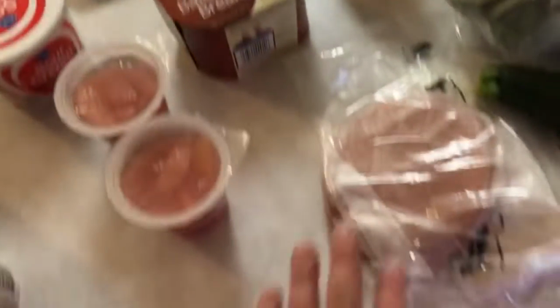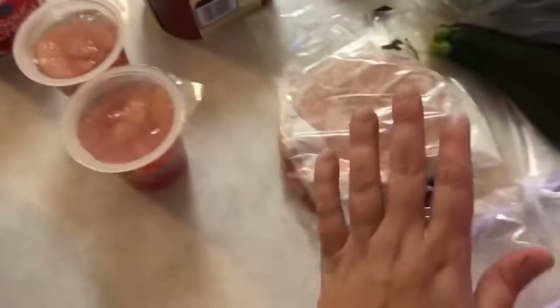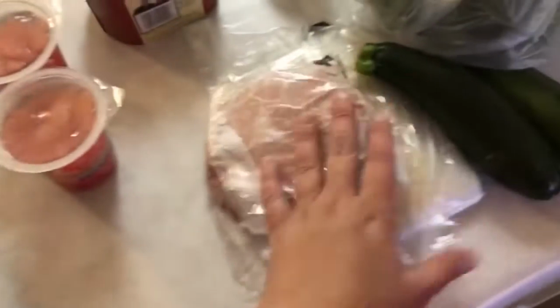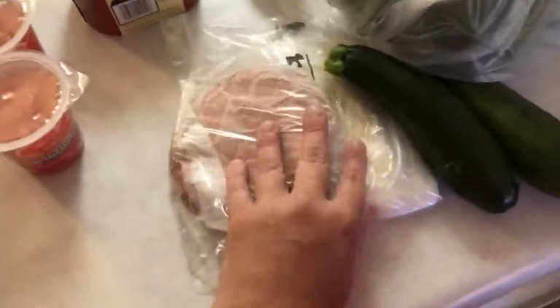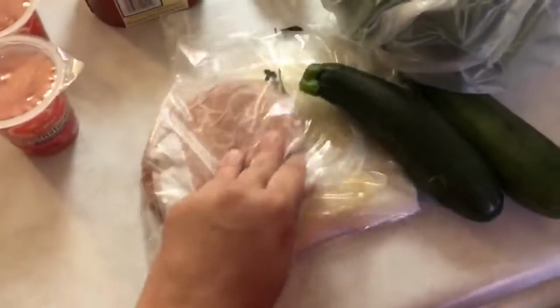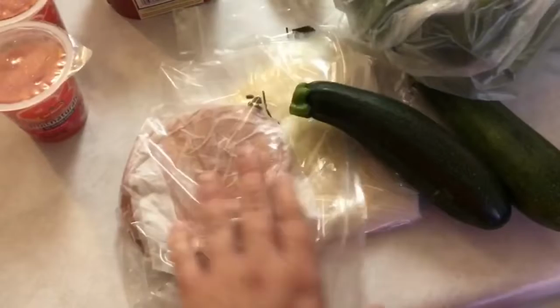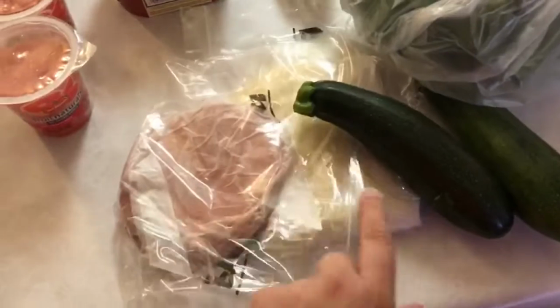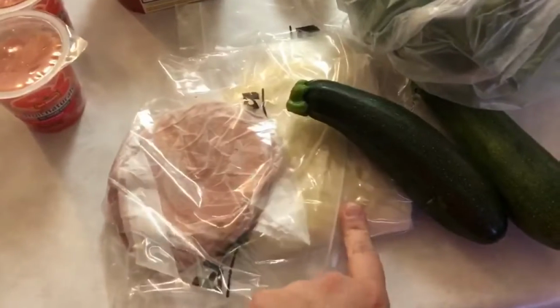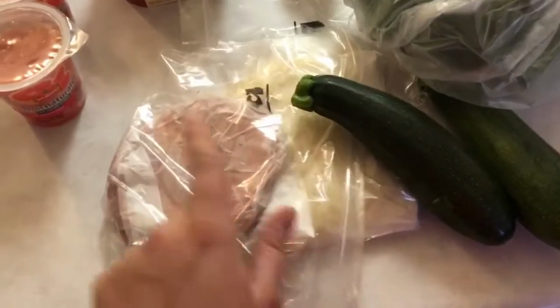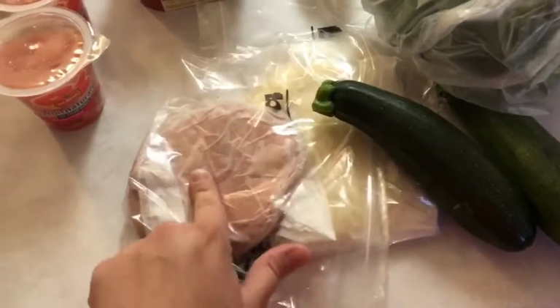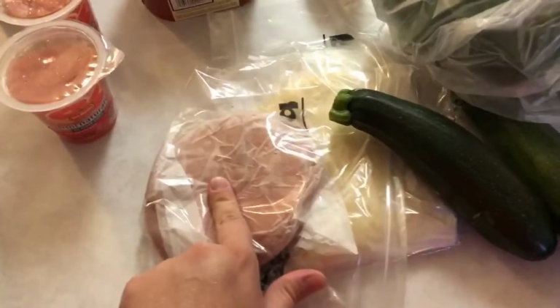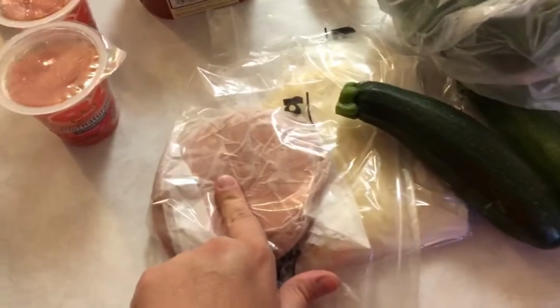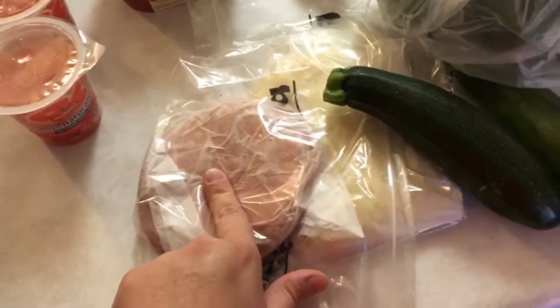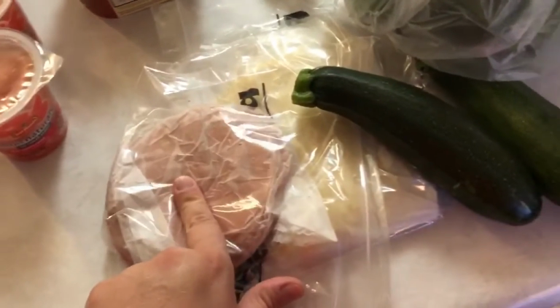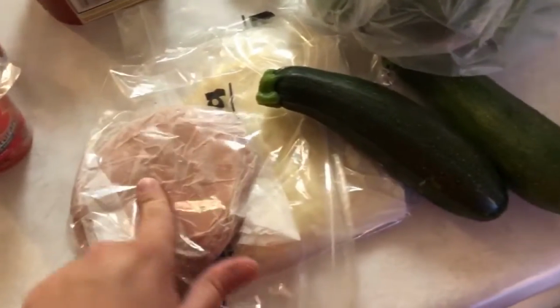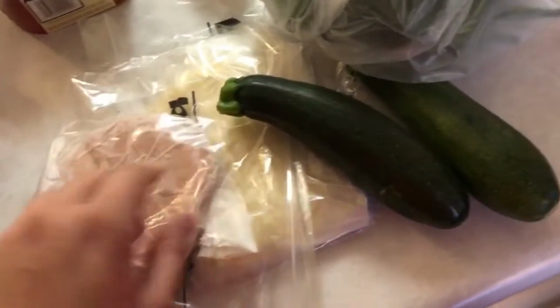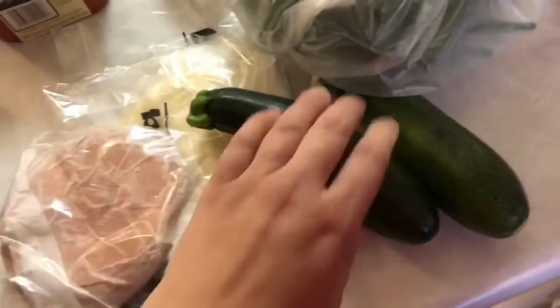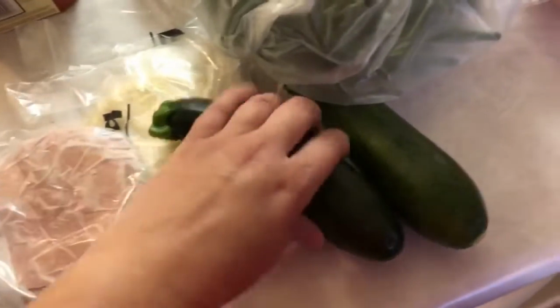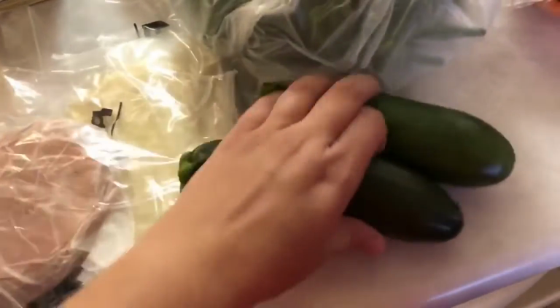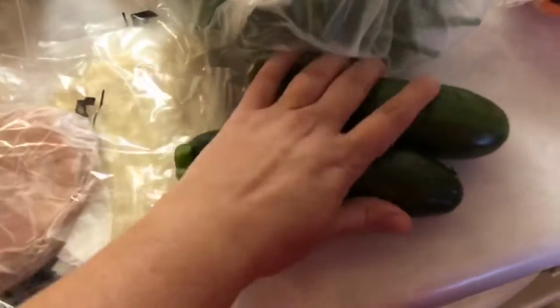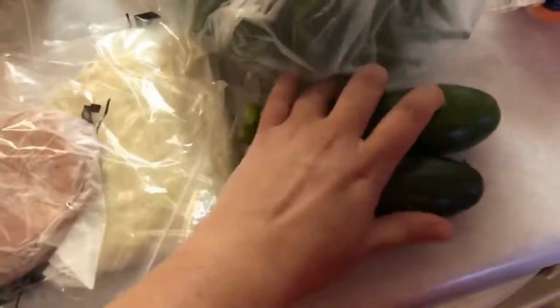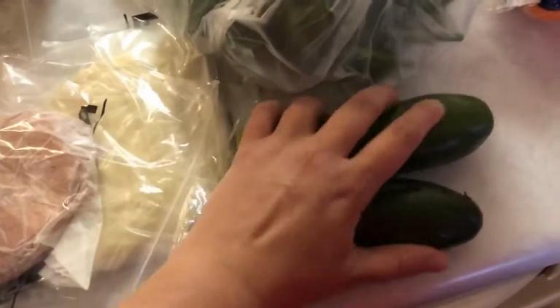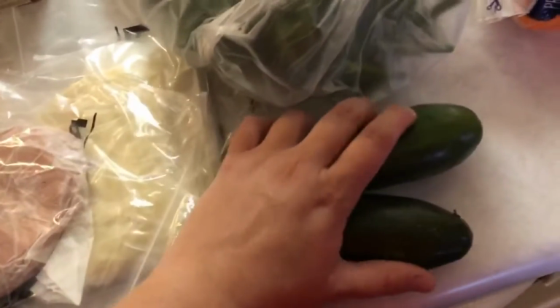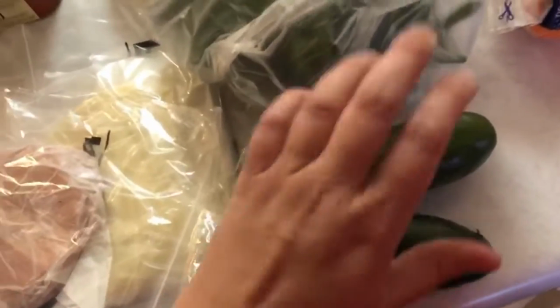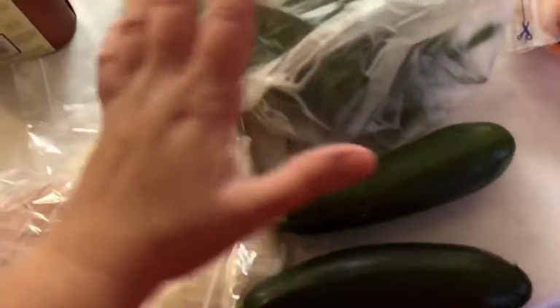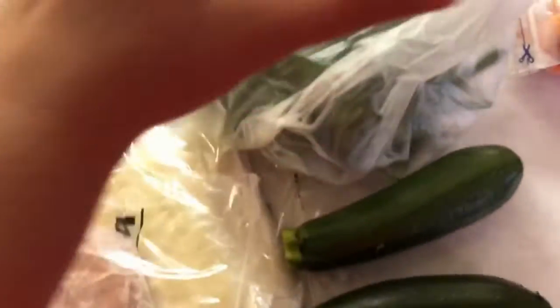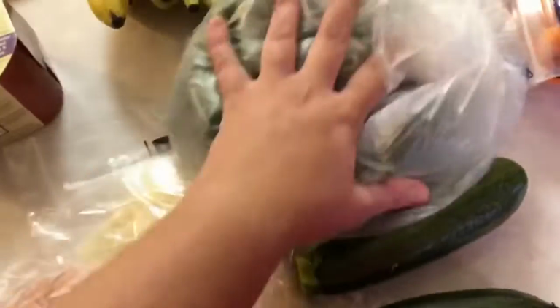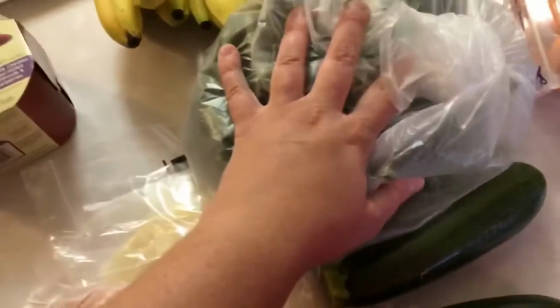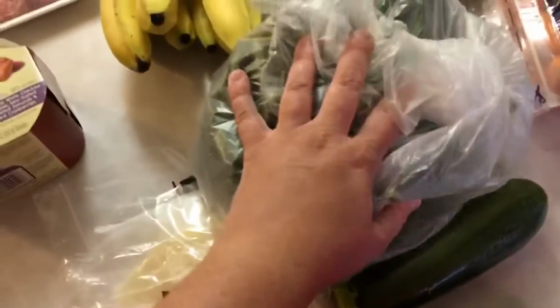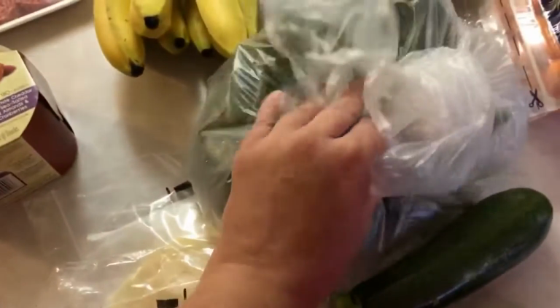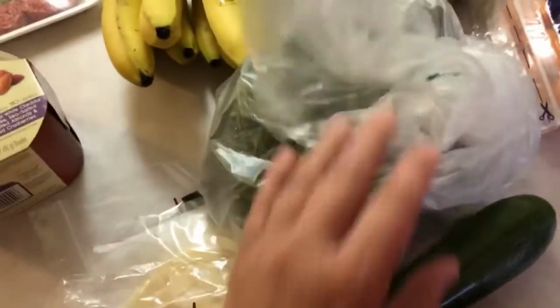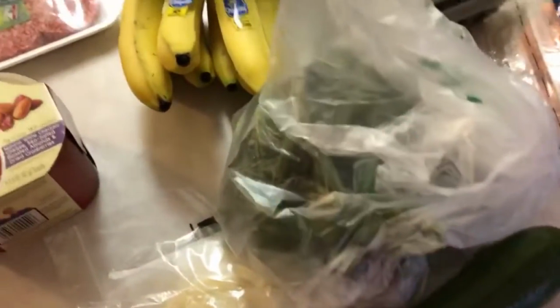I got some sandwich things — I got some baby swiss and some bologna. I got two zucchinis. I got more green beans.